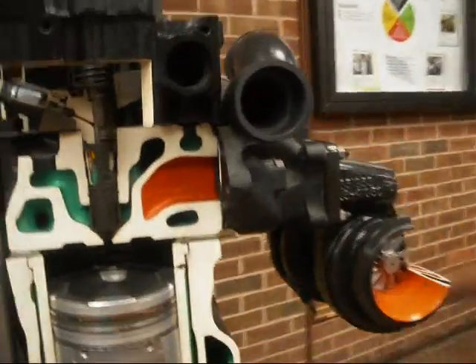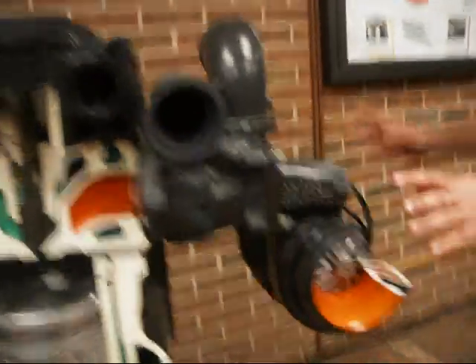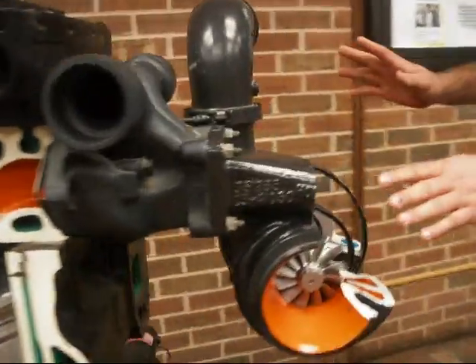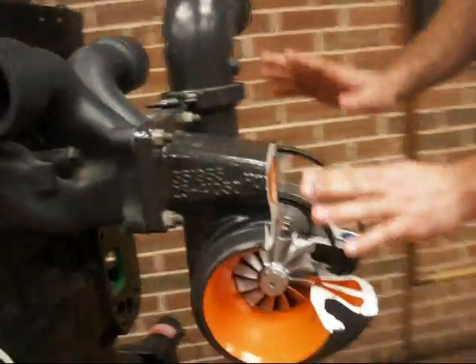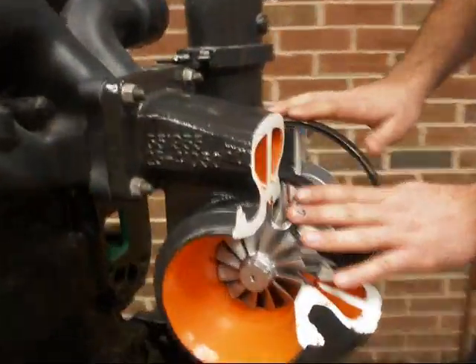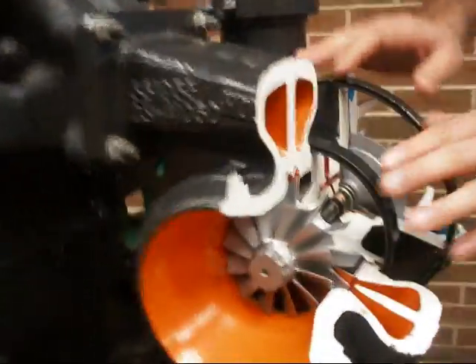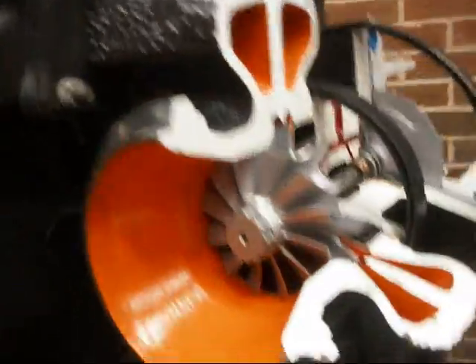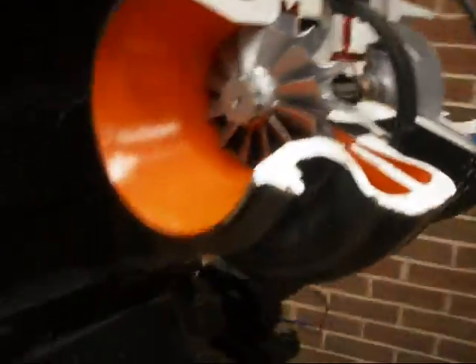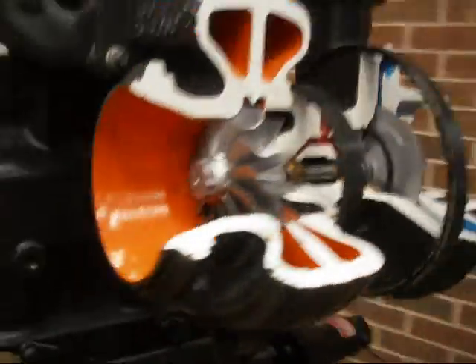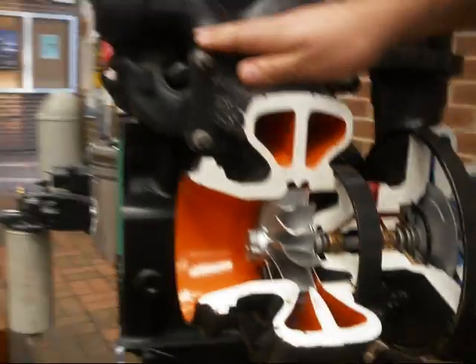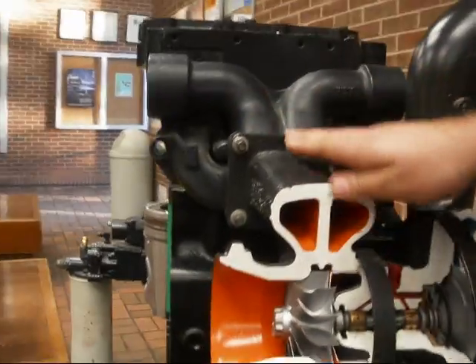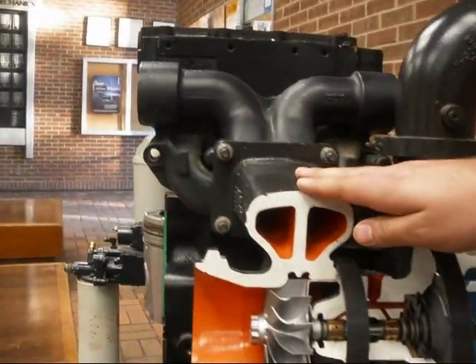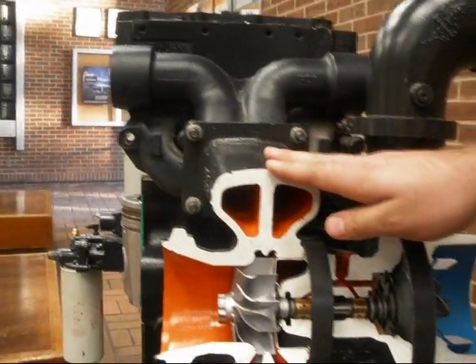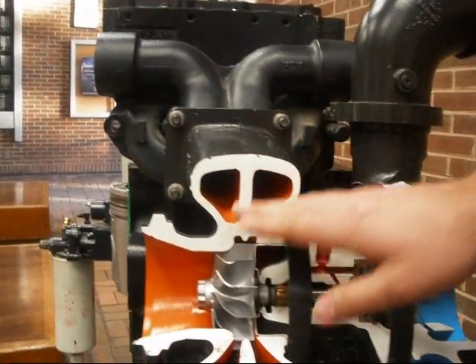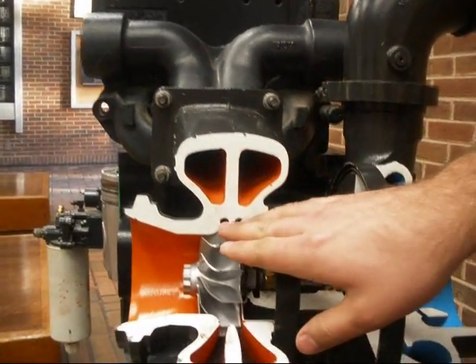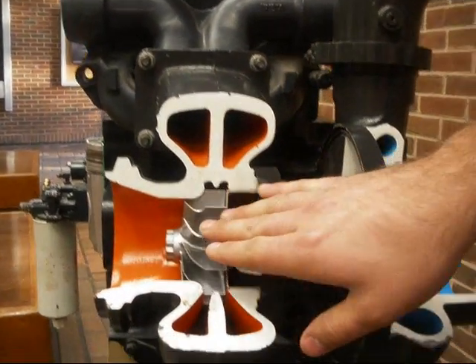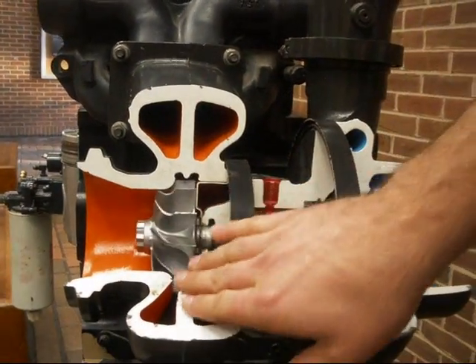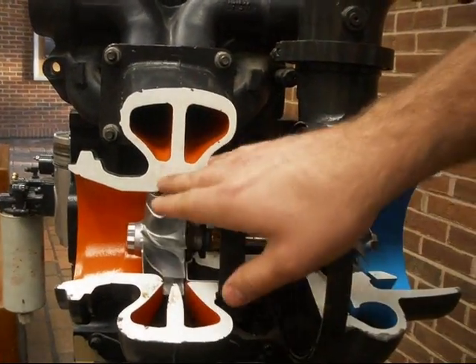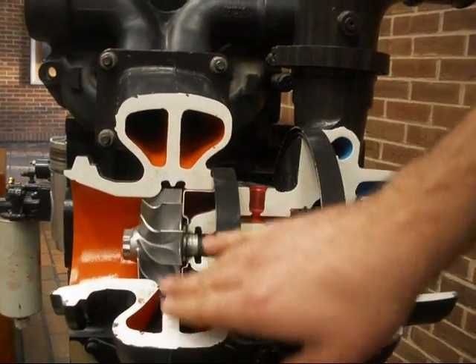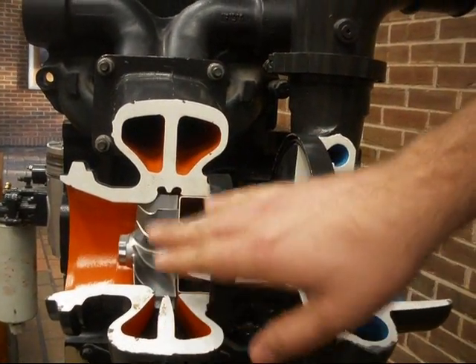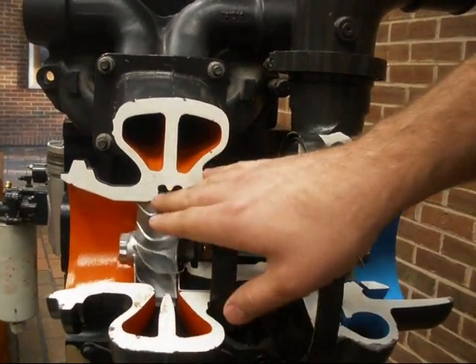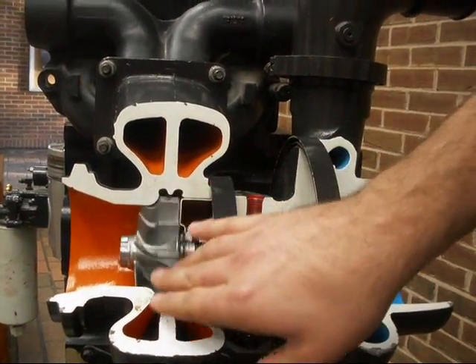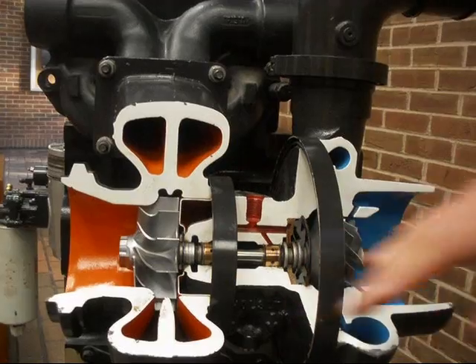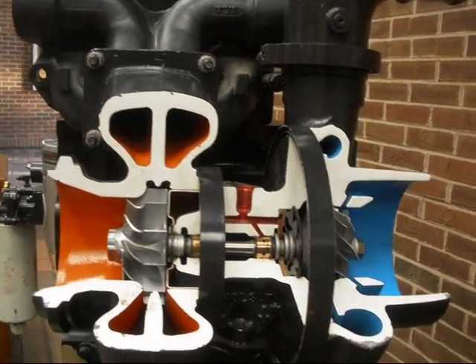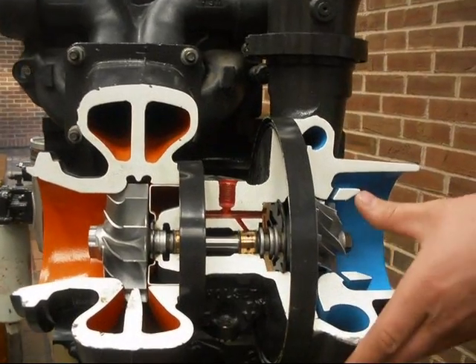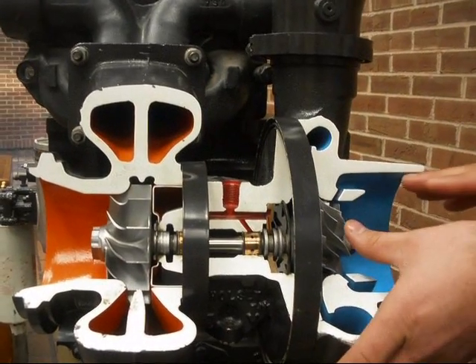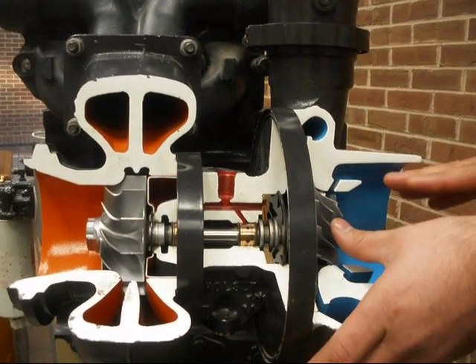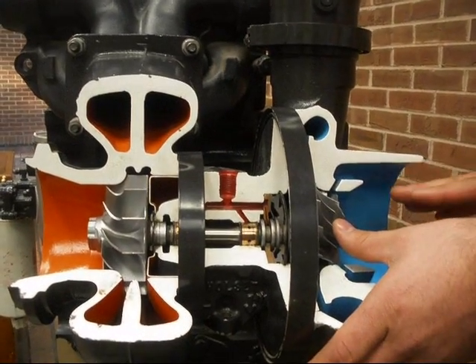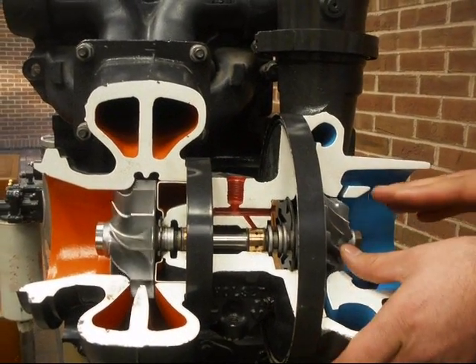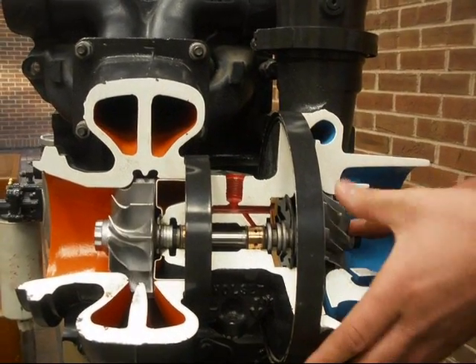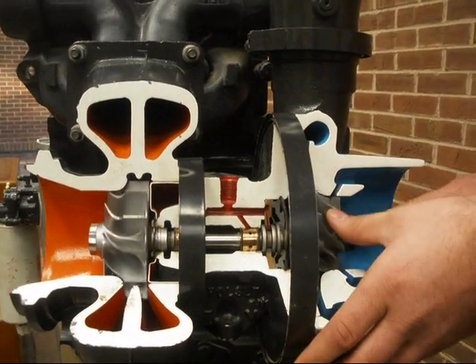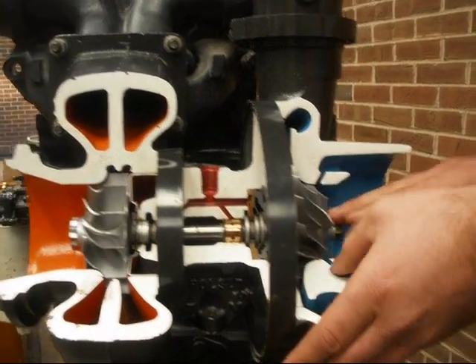...this is our turbocharger over here. Those hot exhaust gases that come from the exhaust stroke come here and turn the exhaust side turbine on the turbo, which also turns the compressor side turbine.